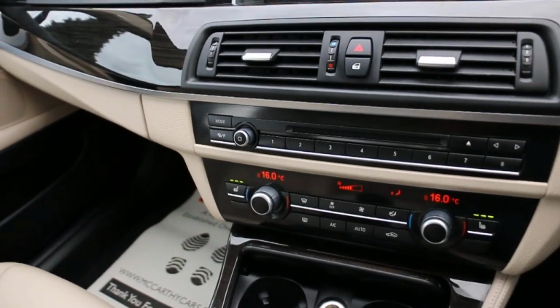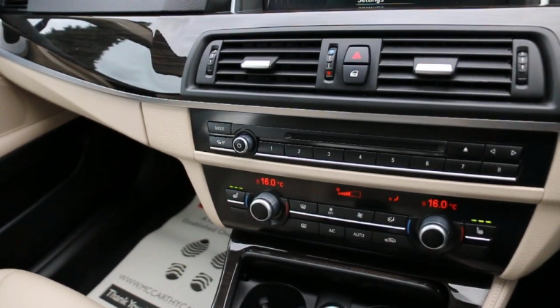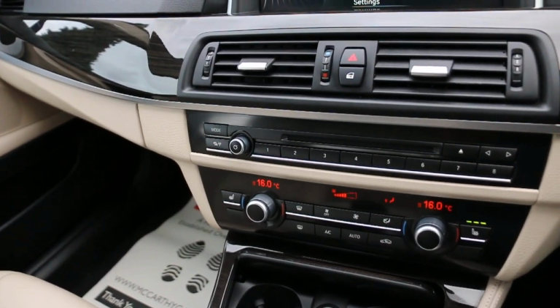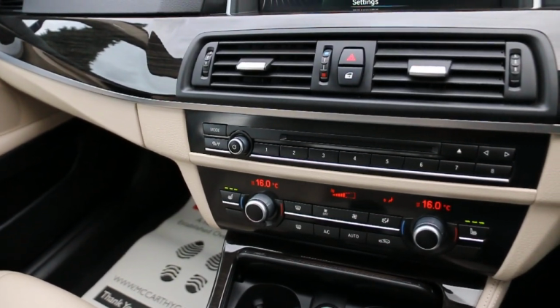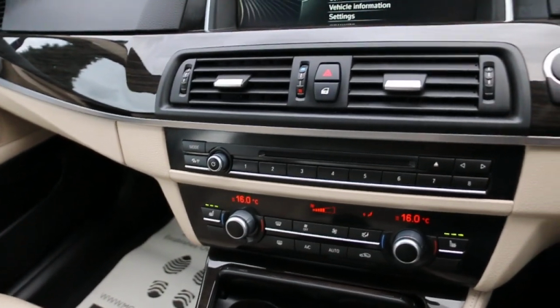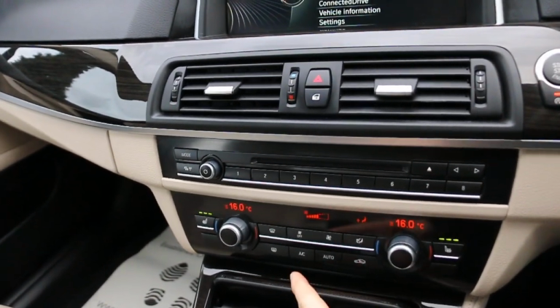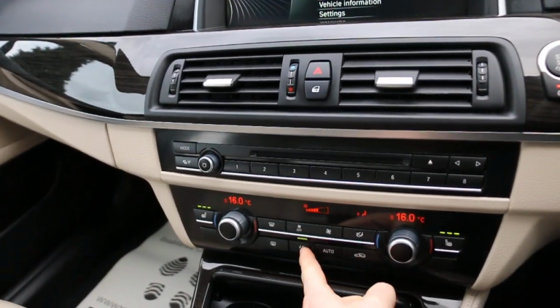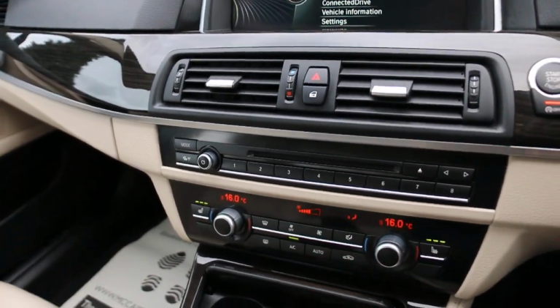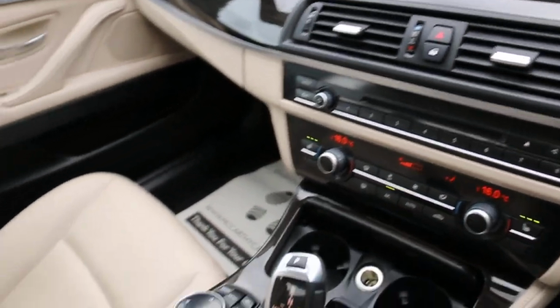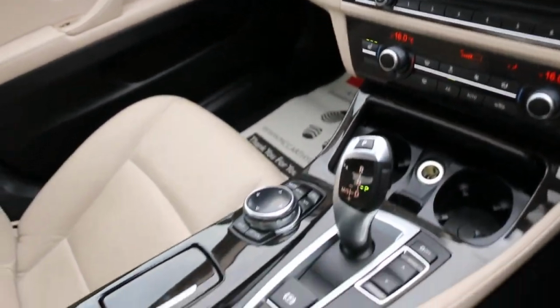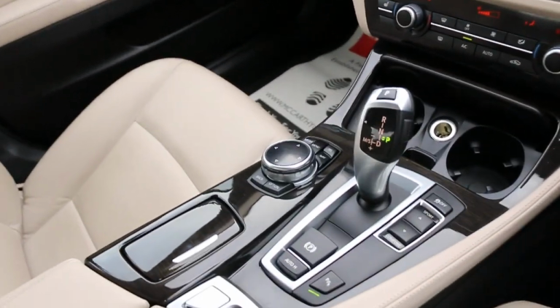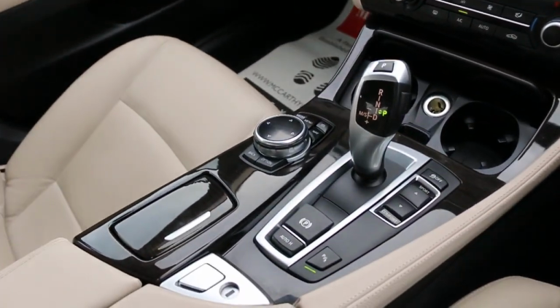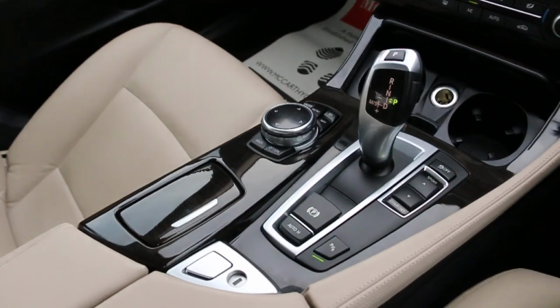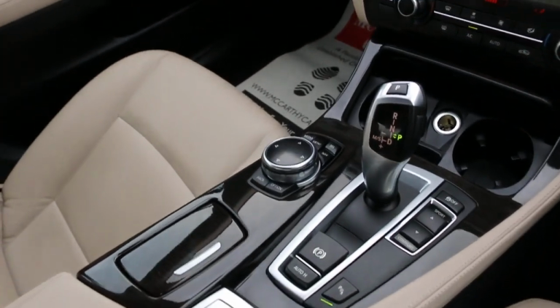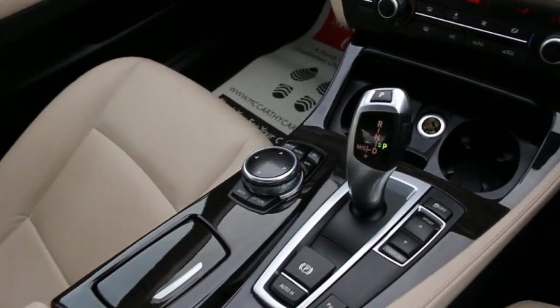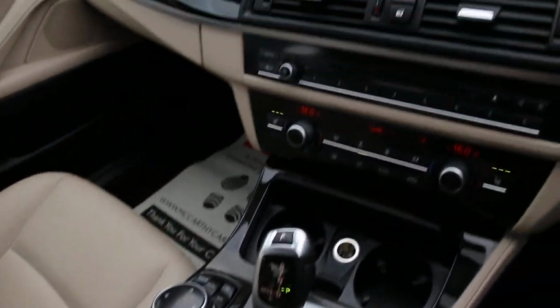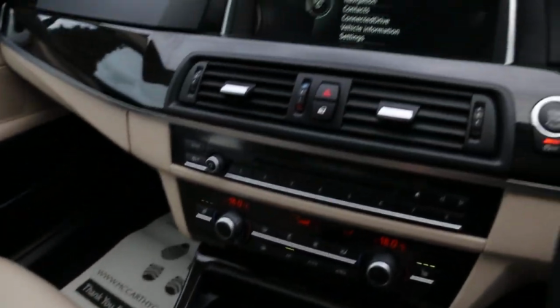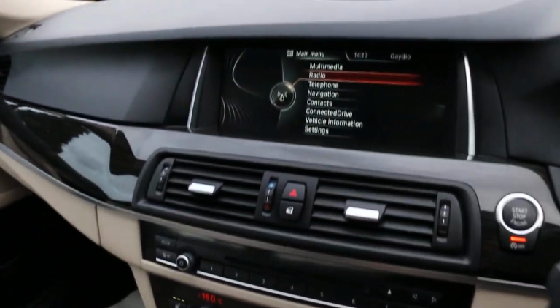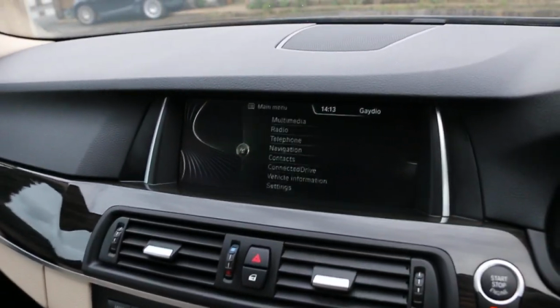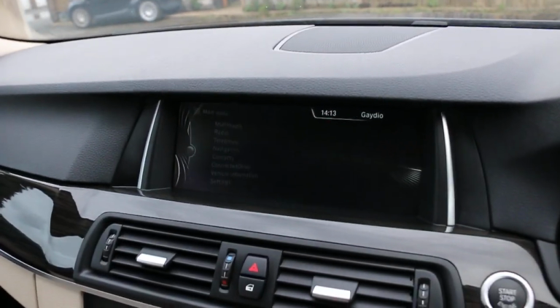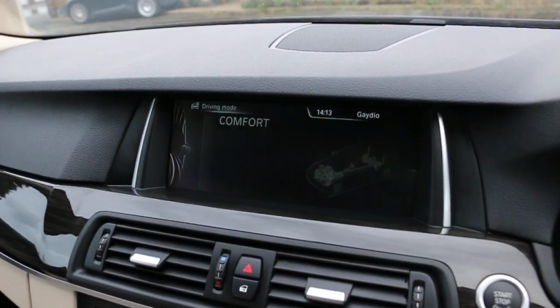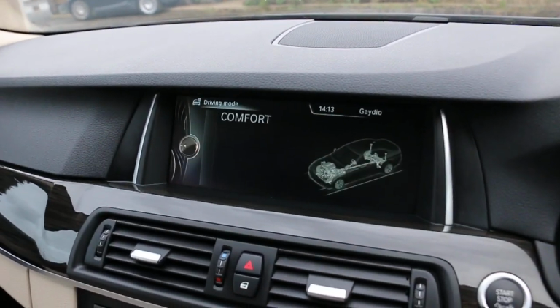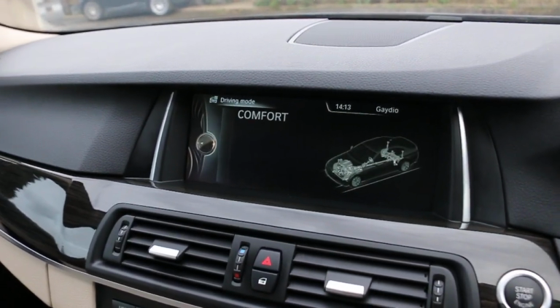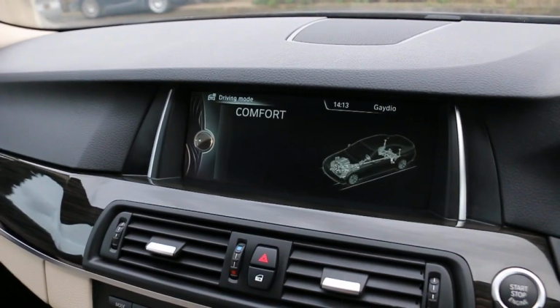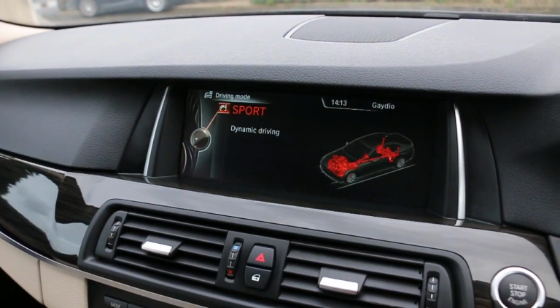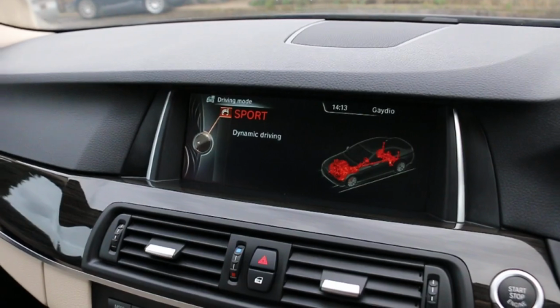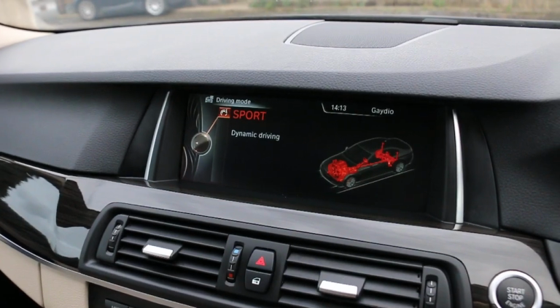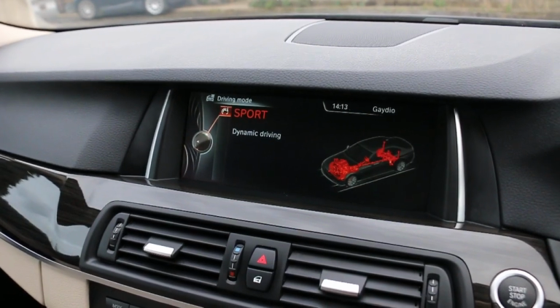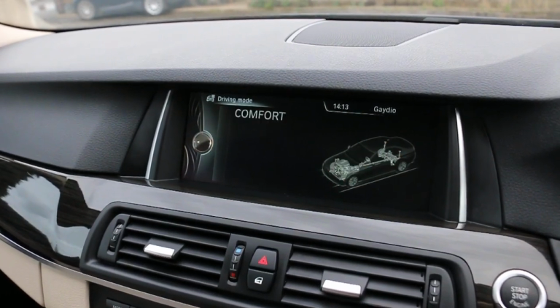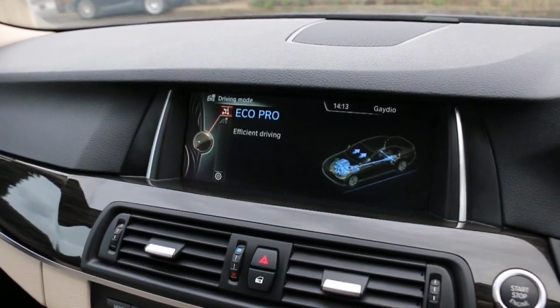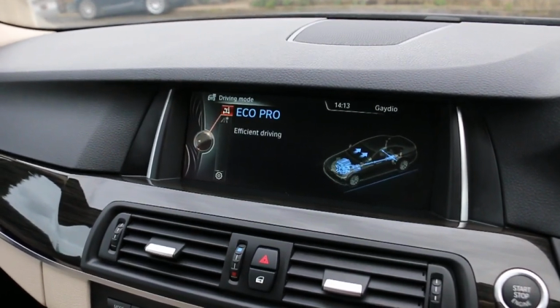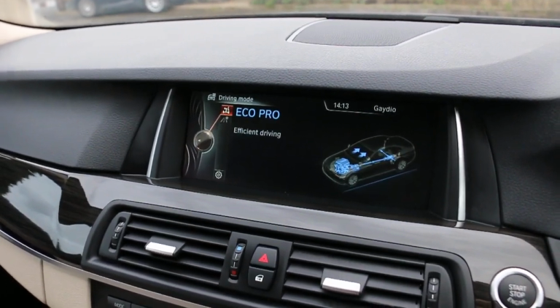Two-zone climate control, air conditioning, heated seats, automatic transmission, comfort mode, sport mode, and eco pro.